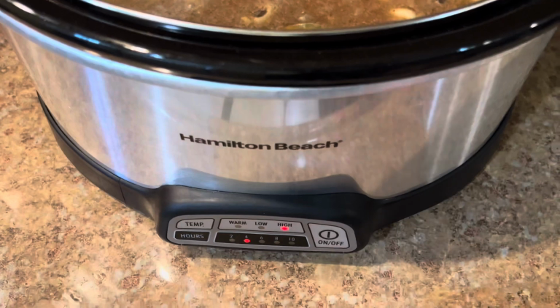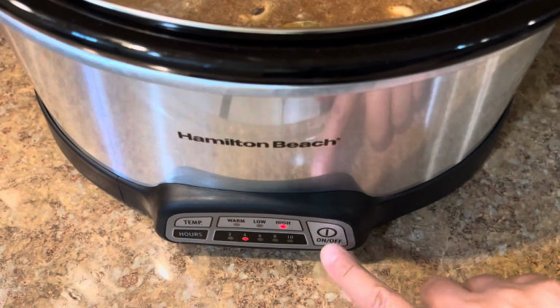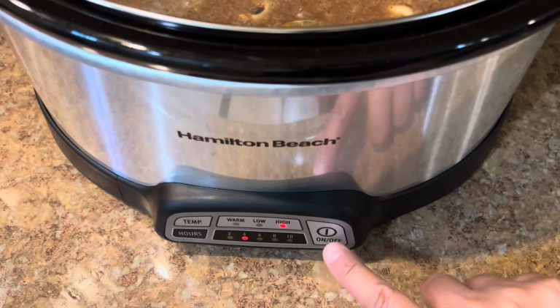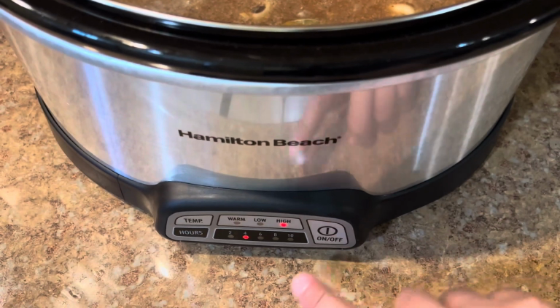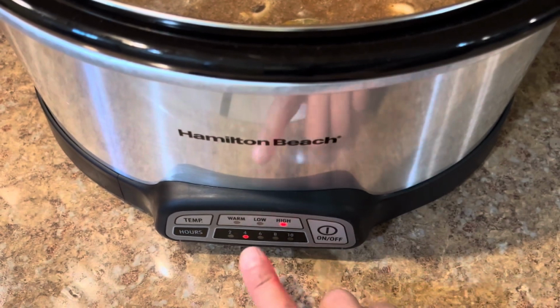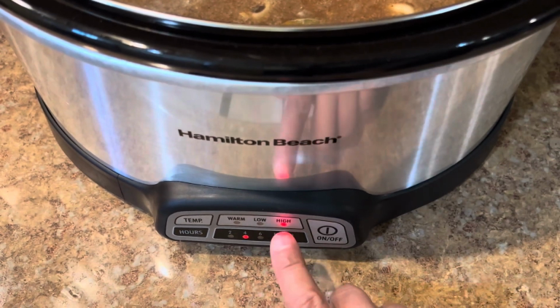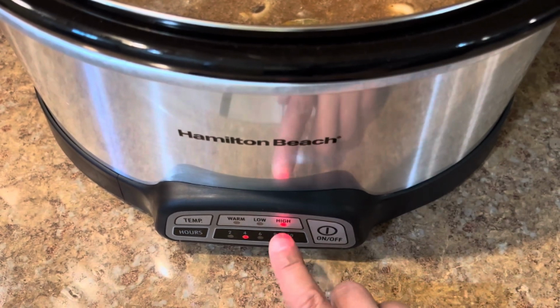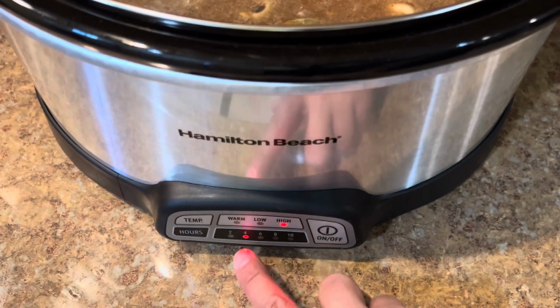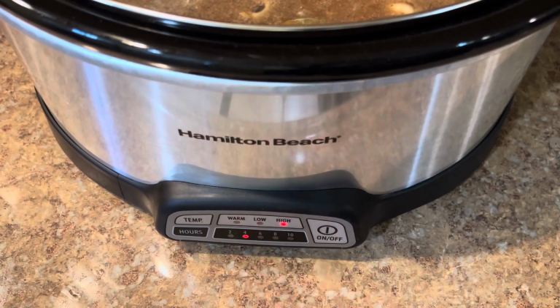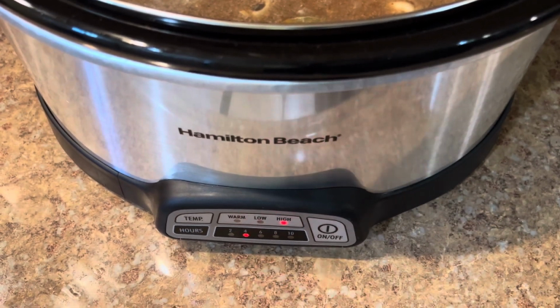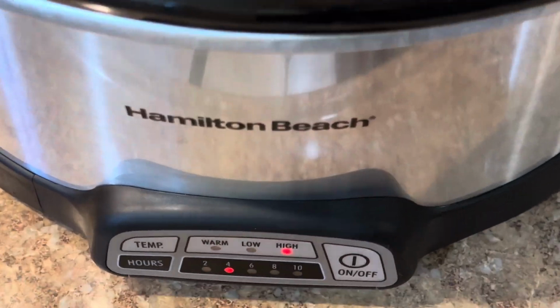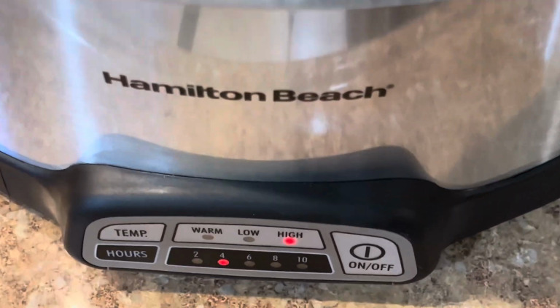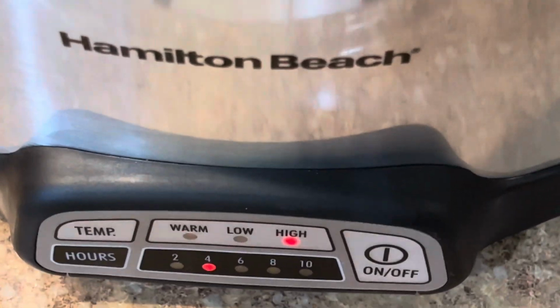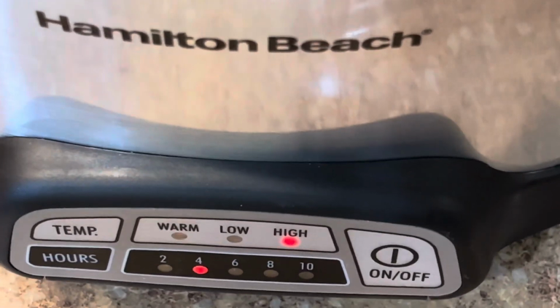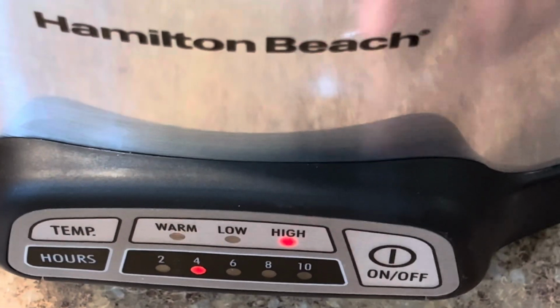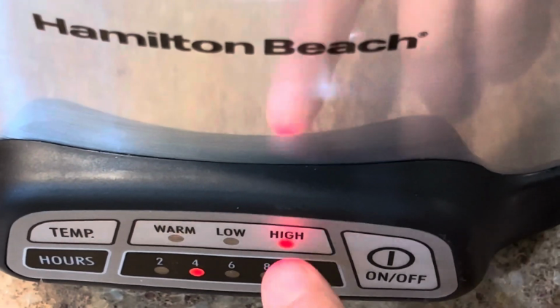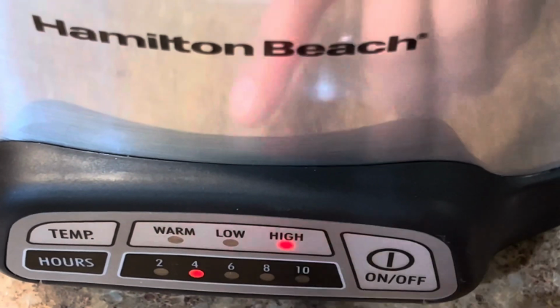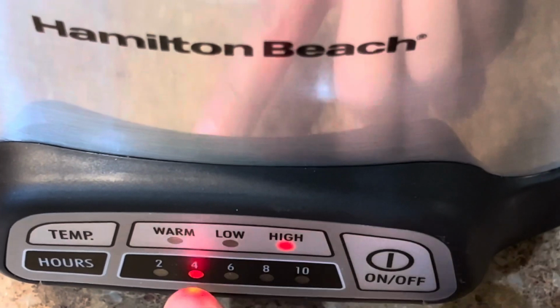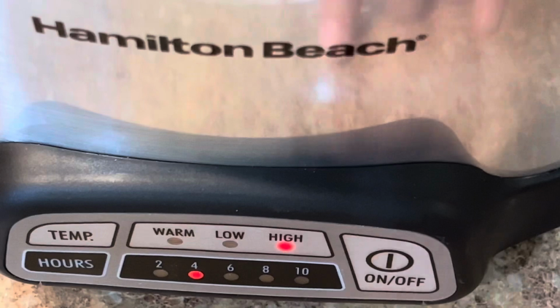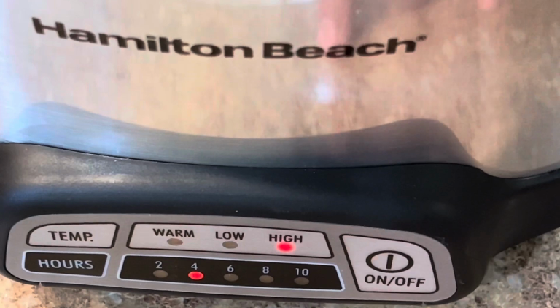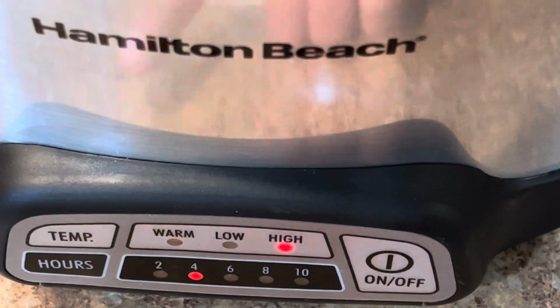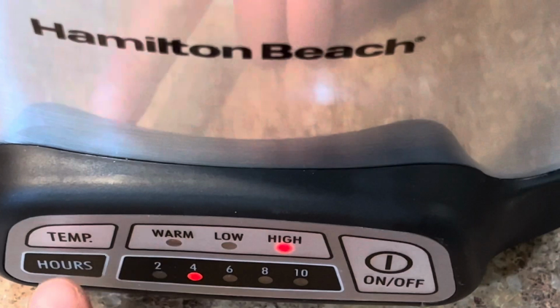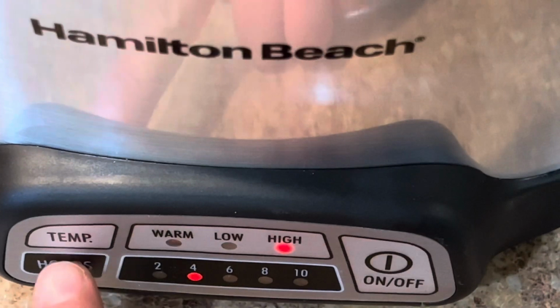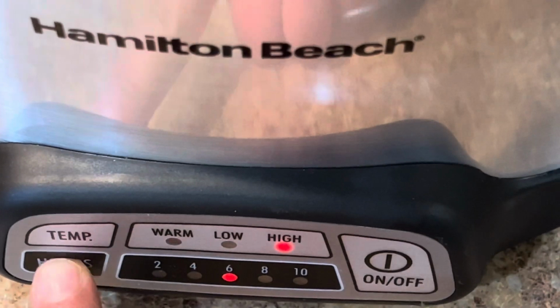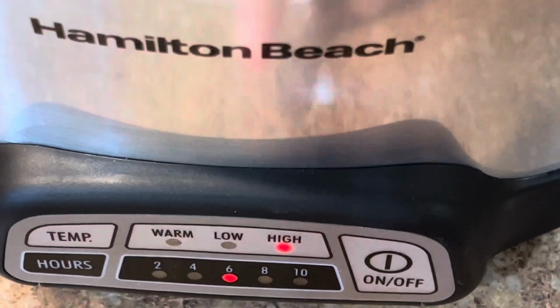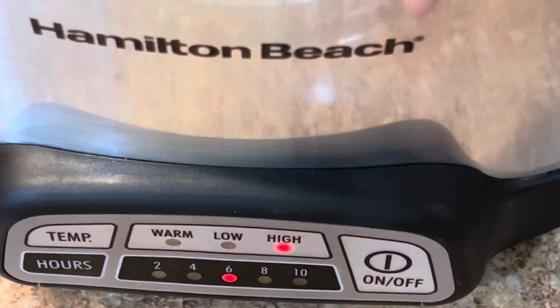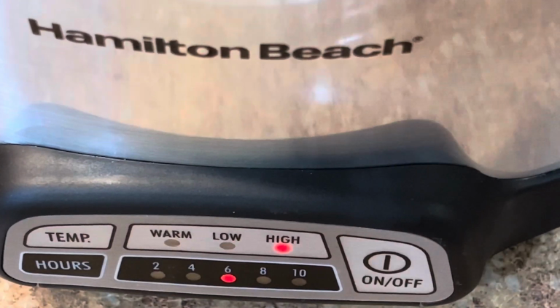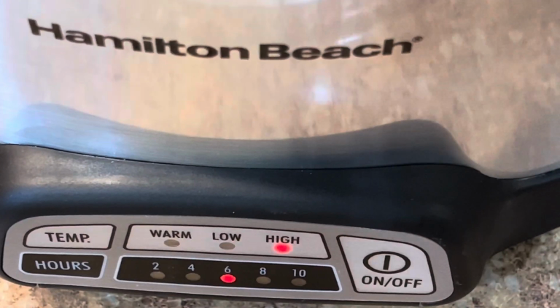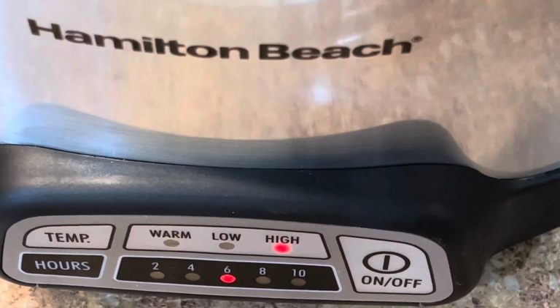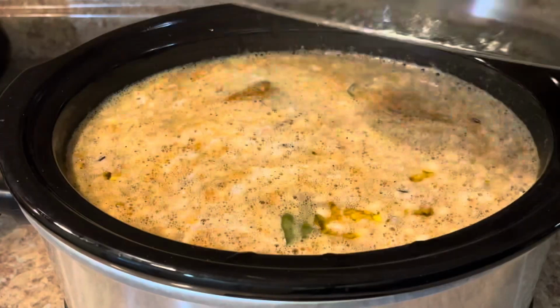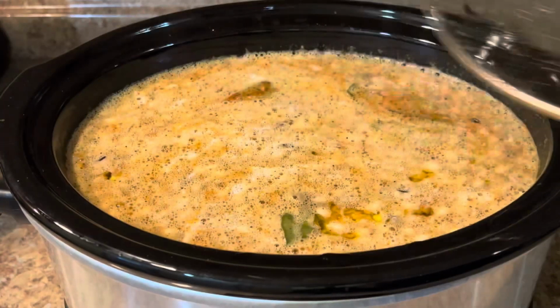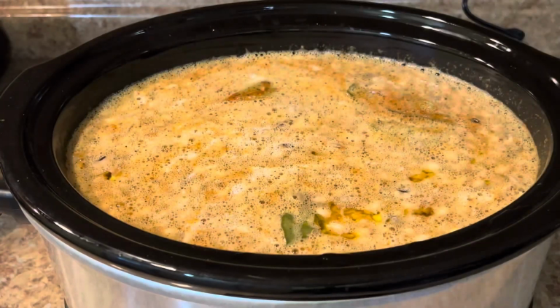I mix everything and cover it. For my crockpot I will do six hours on high. You can also do two hours on high and six hours on medium.